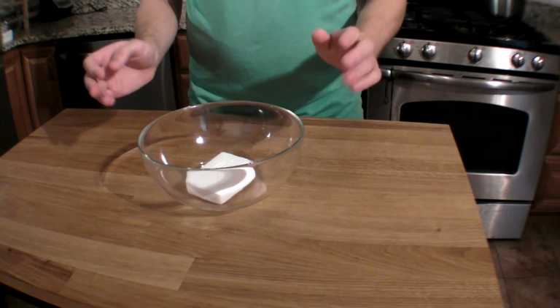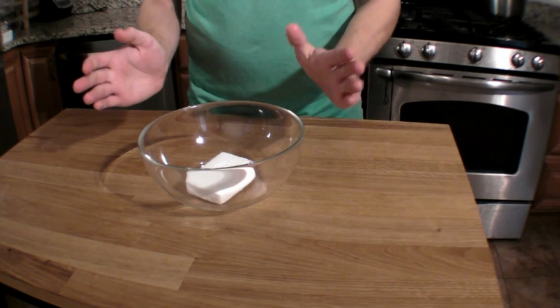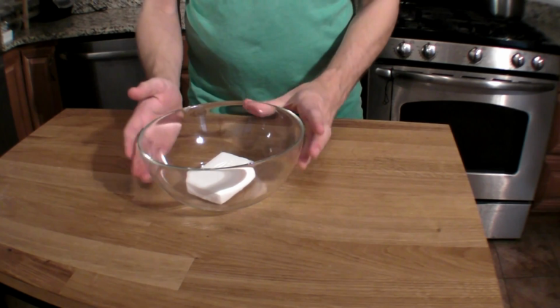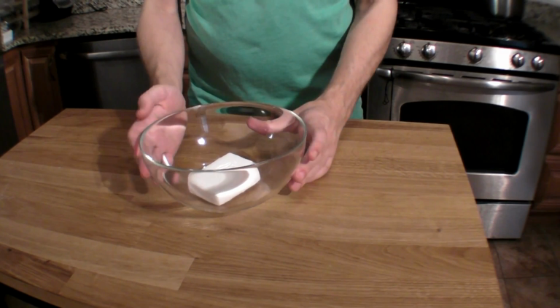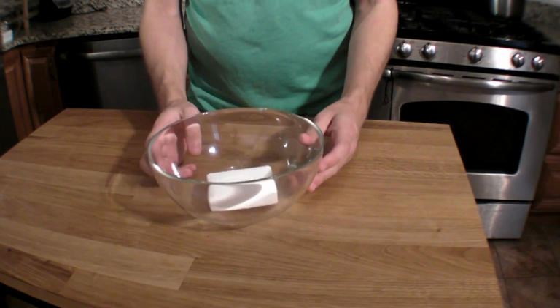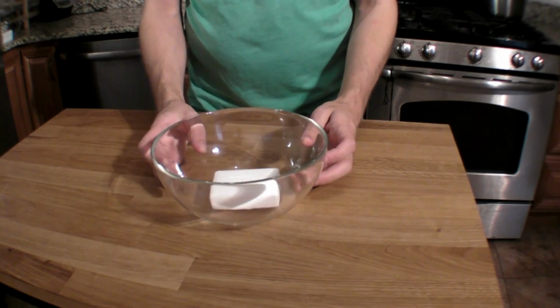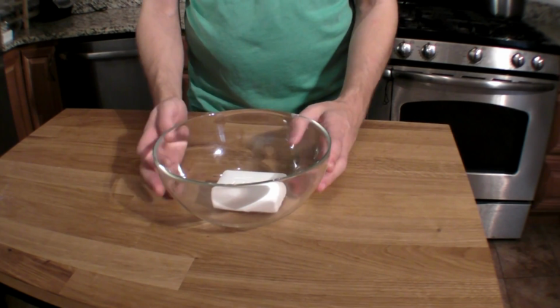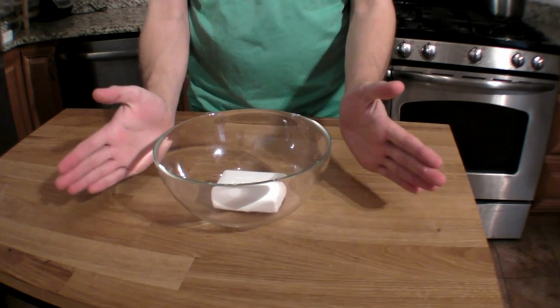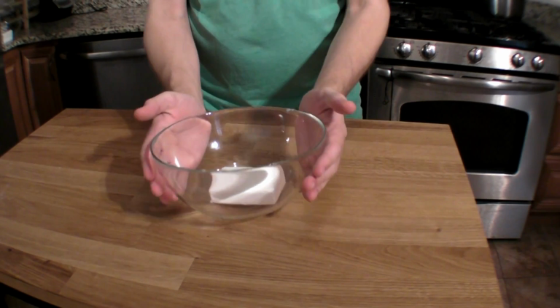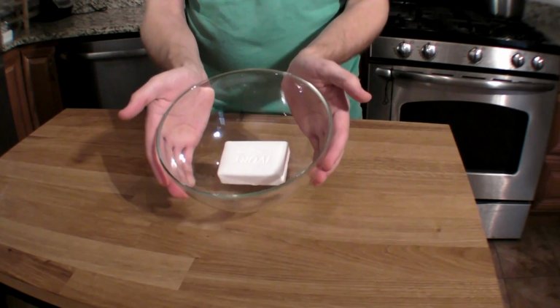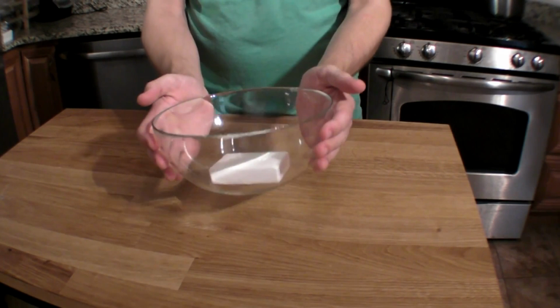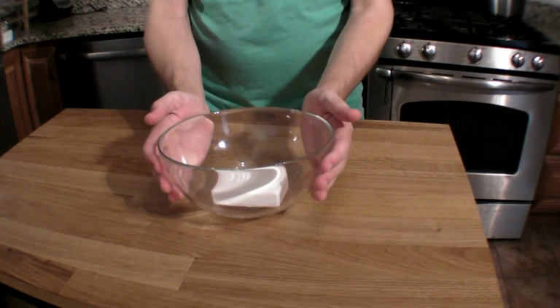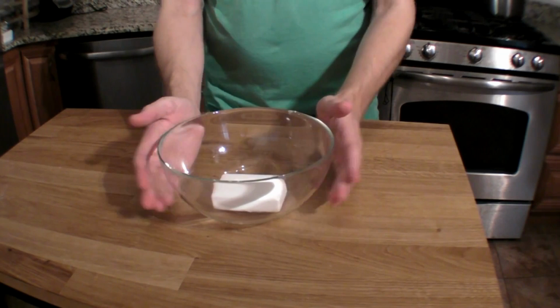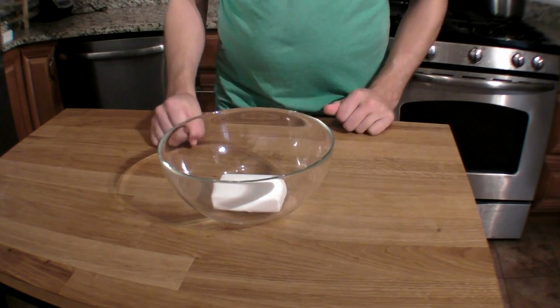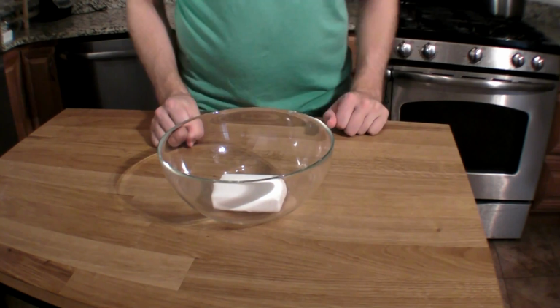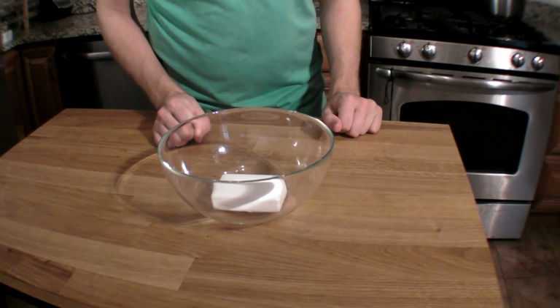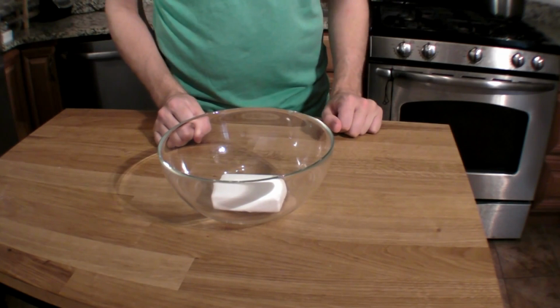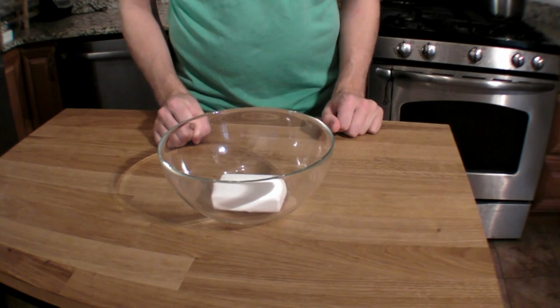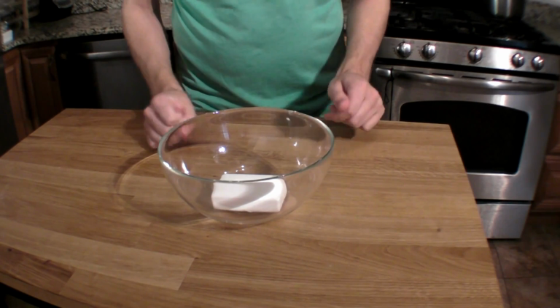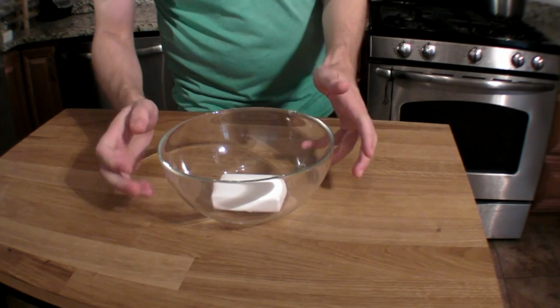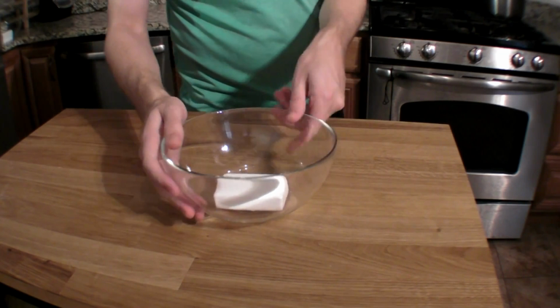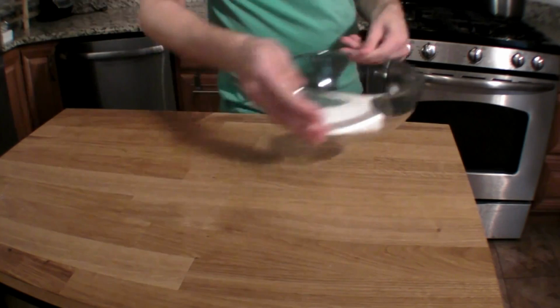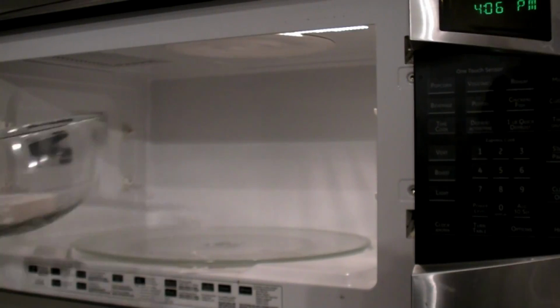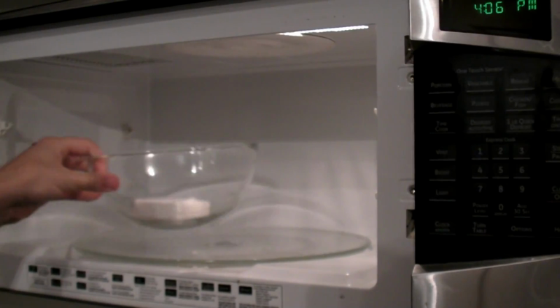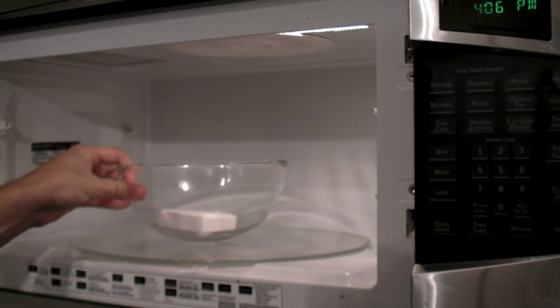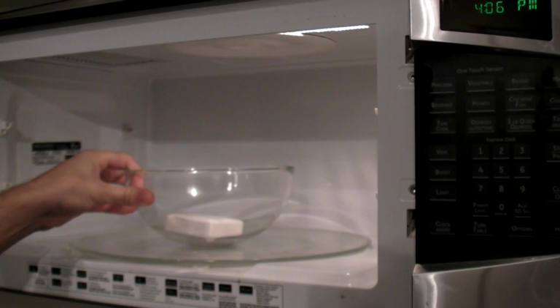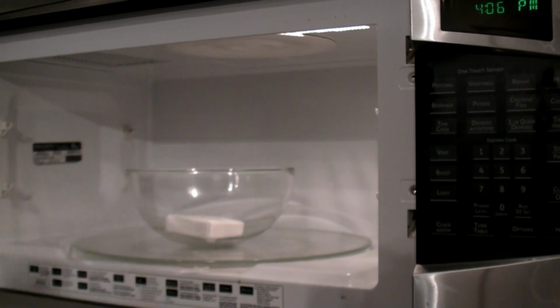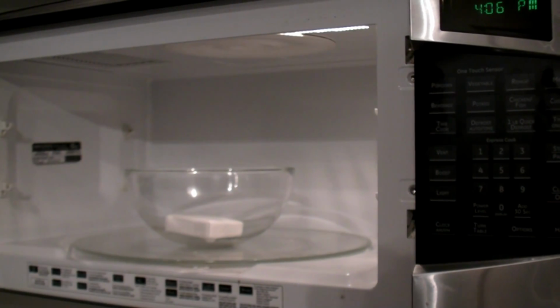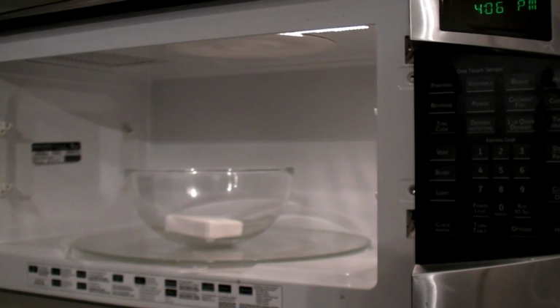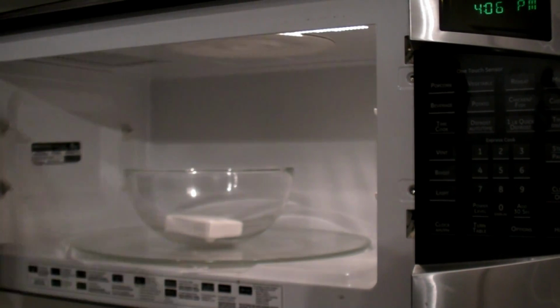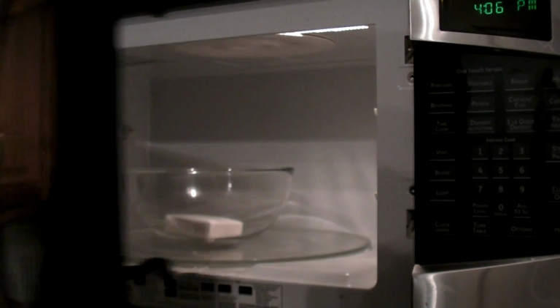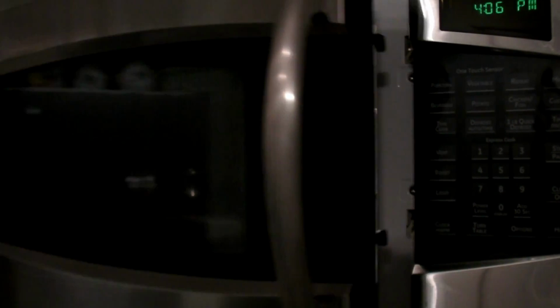All you need to do is unwrap a bar of Ivory soap, put it in a nice big bowl, and then pop it in the microwave for two minutes. Two minutes in the microwave.